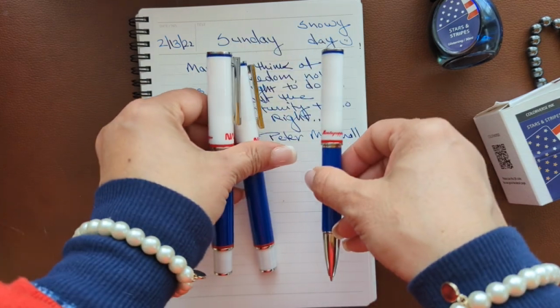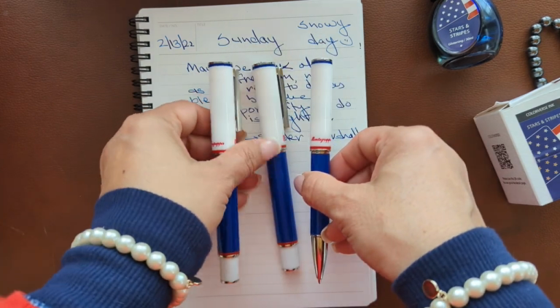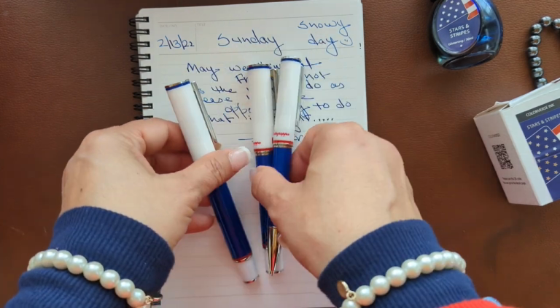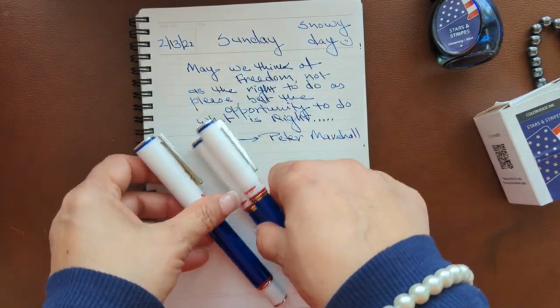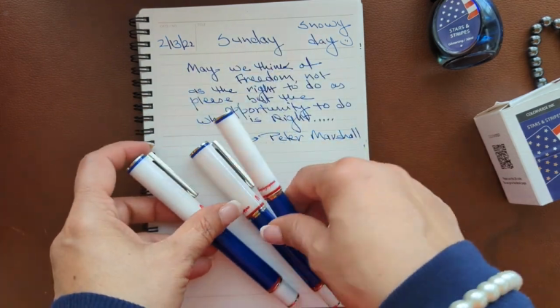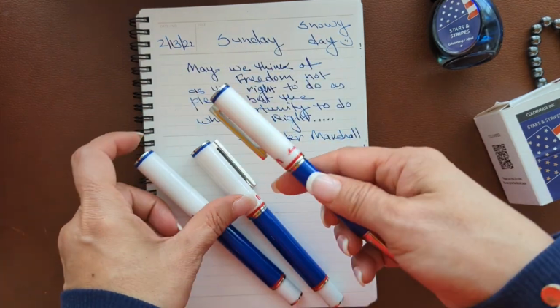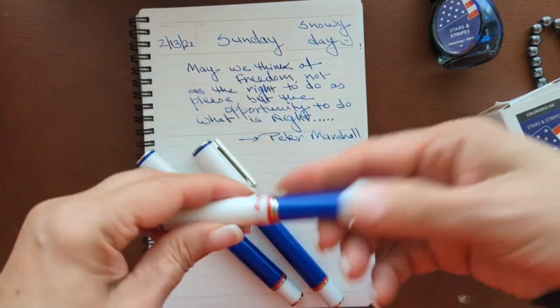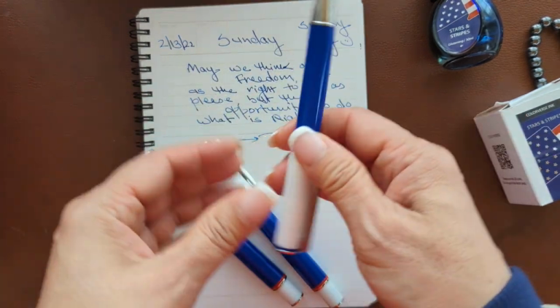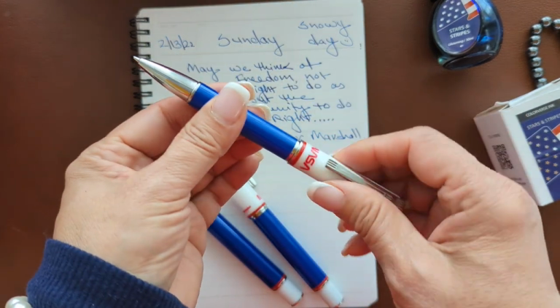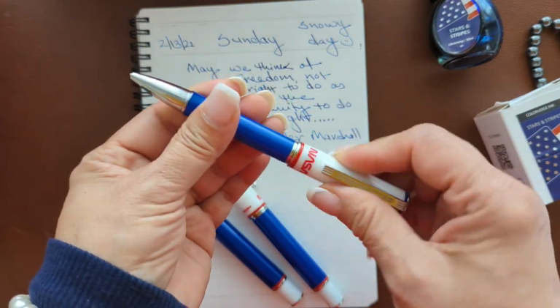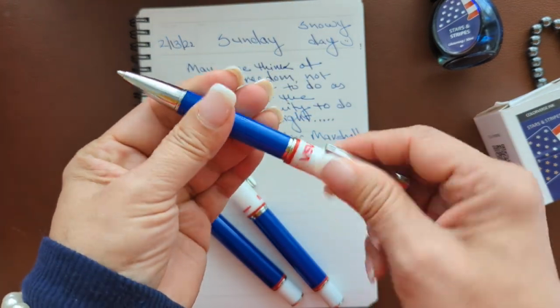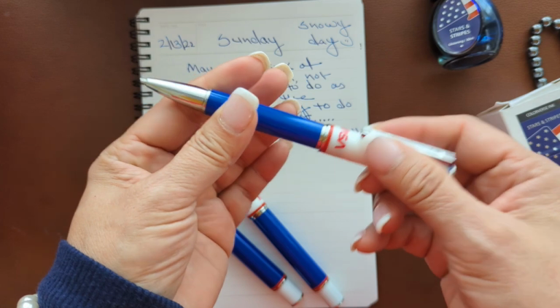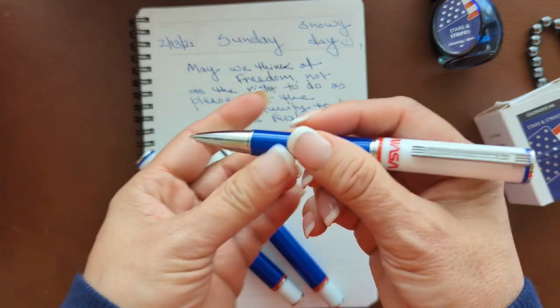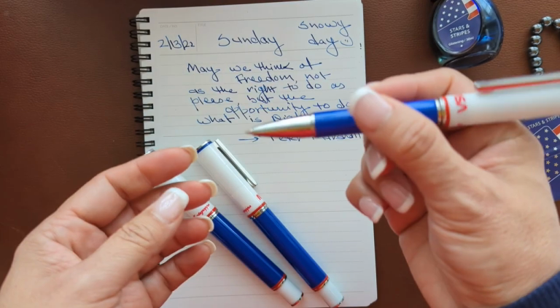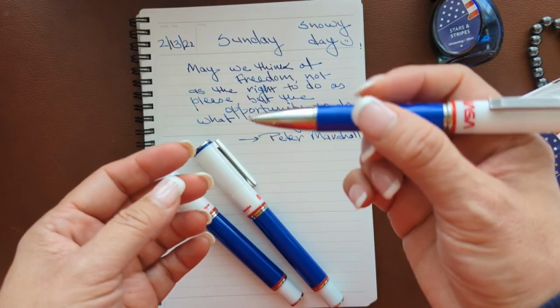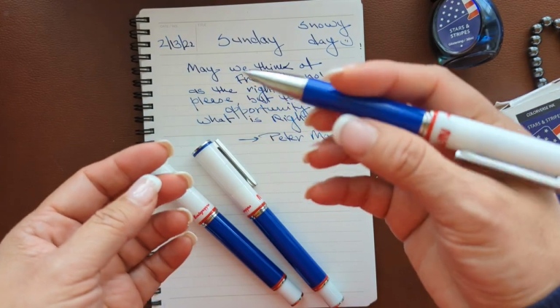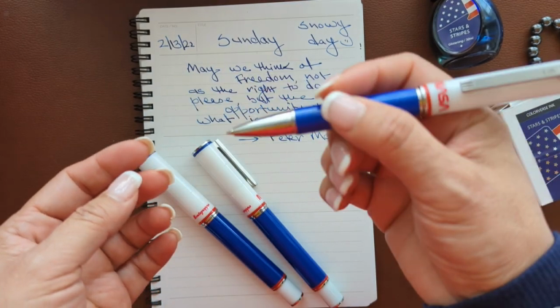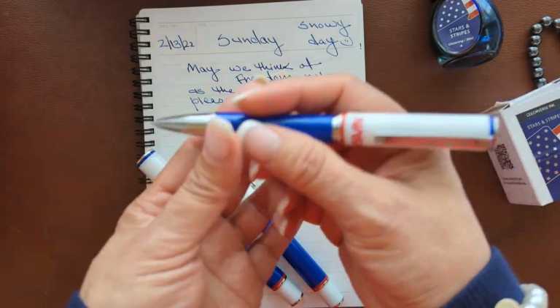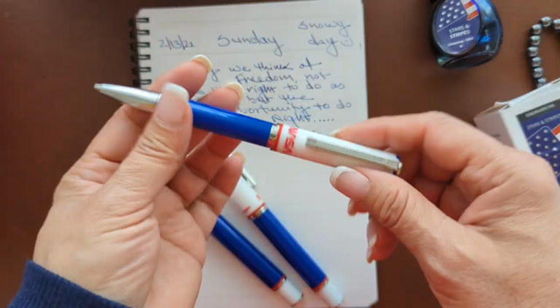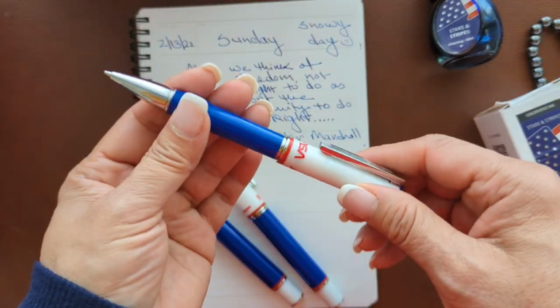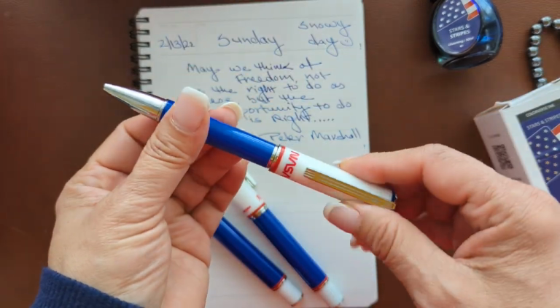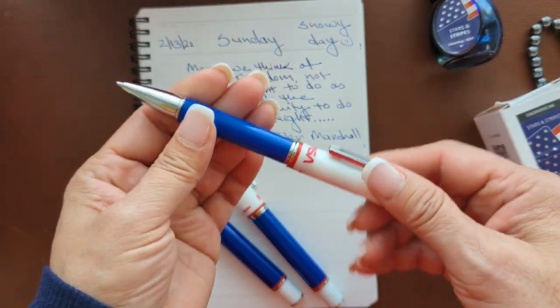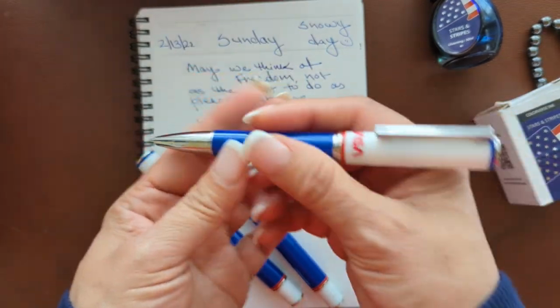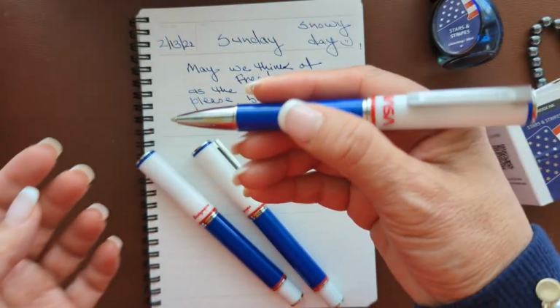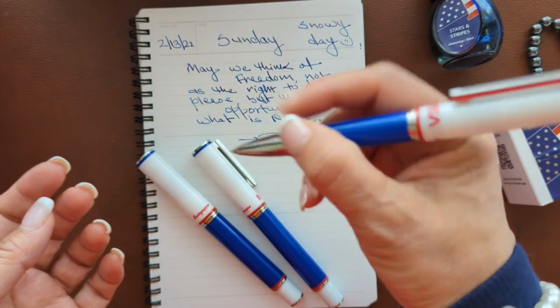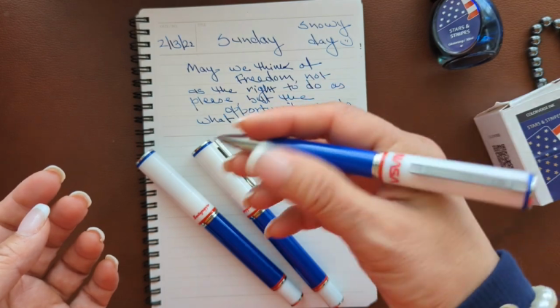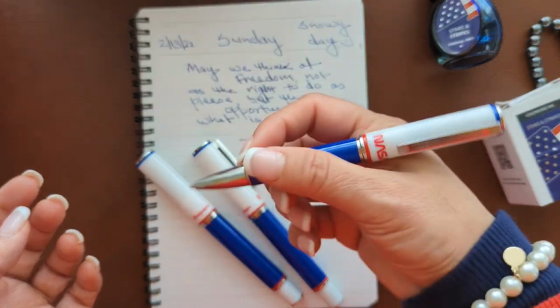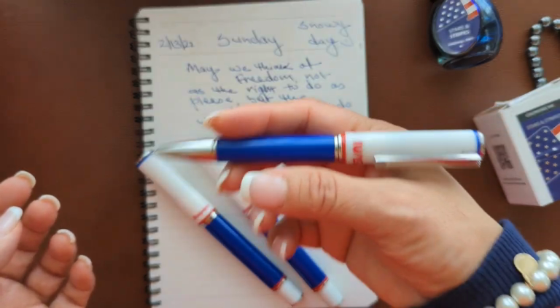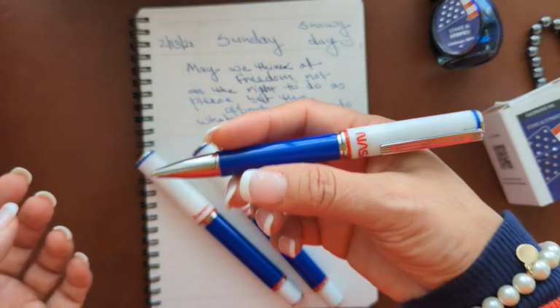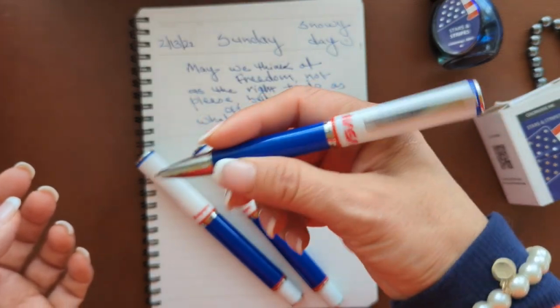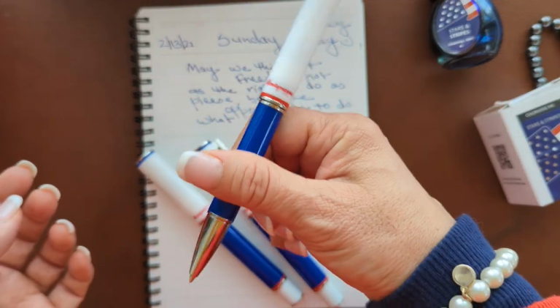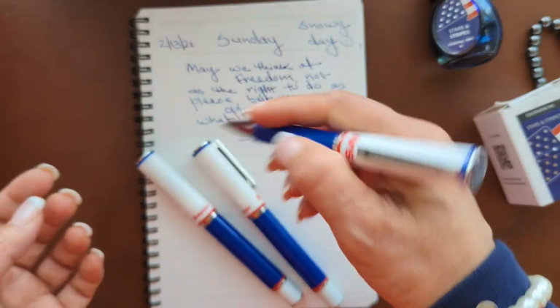On the ballpoint, it's a twist mechanism. It takes a standard Parker-style refill, and it has a very nice weight and feel to it.